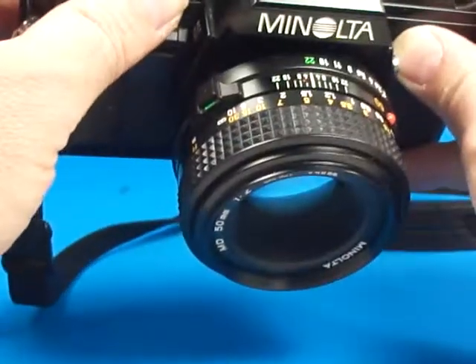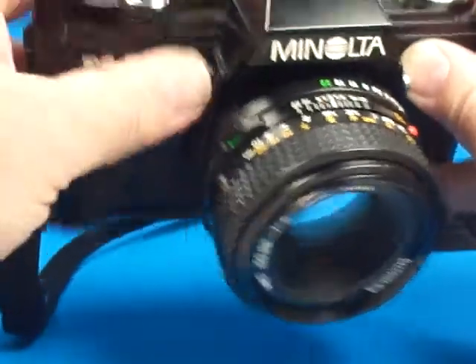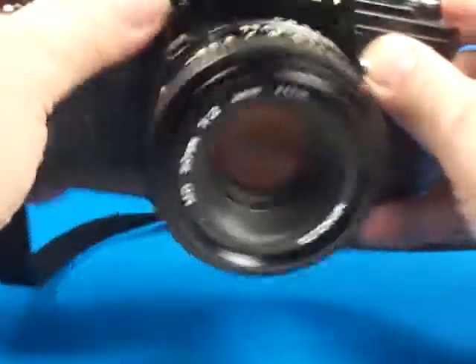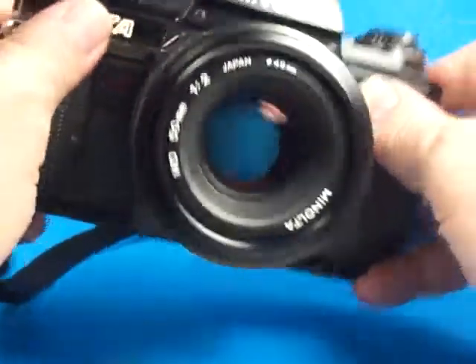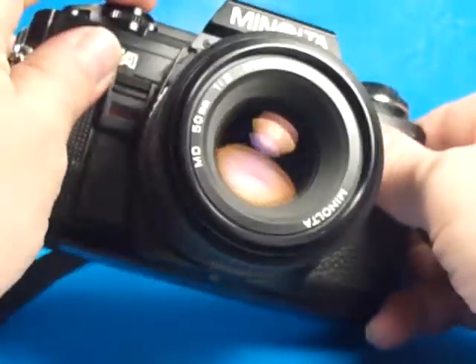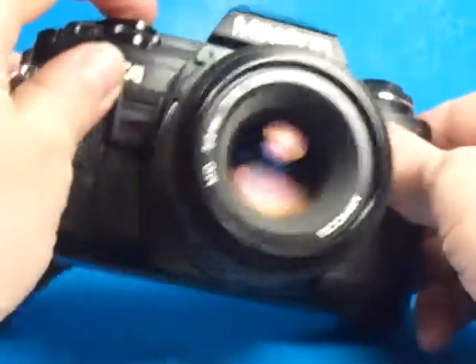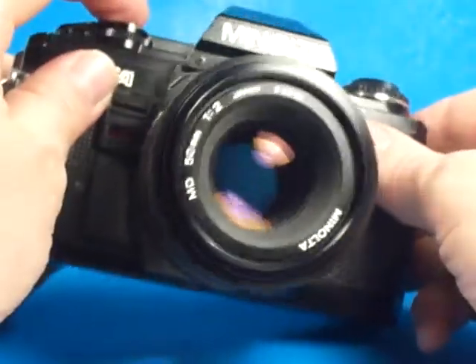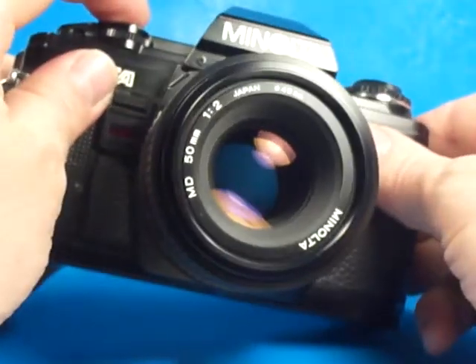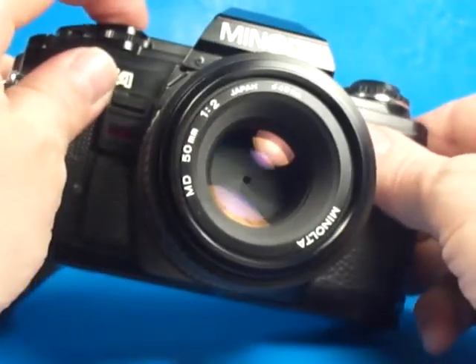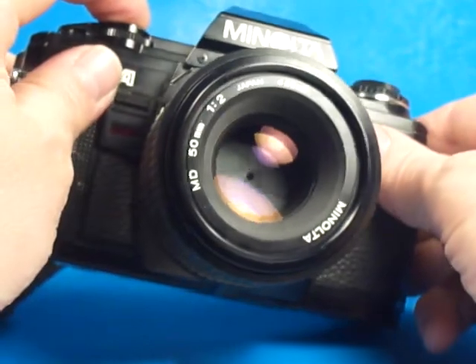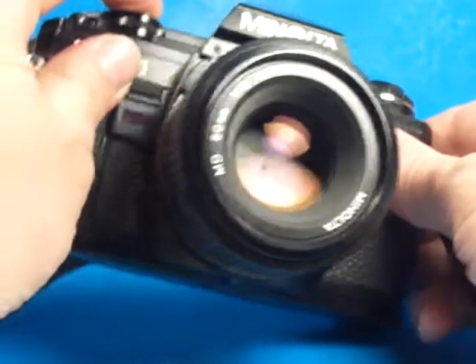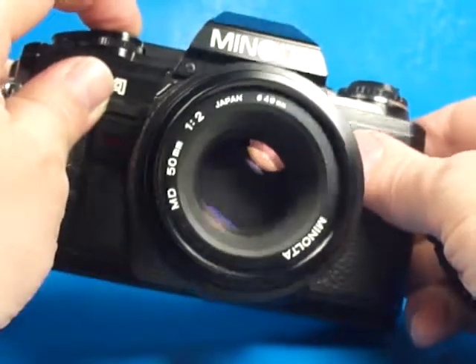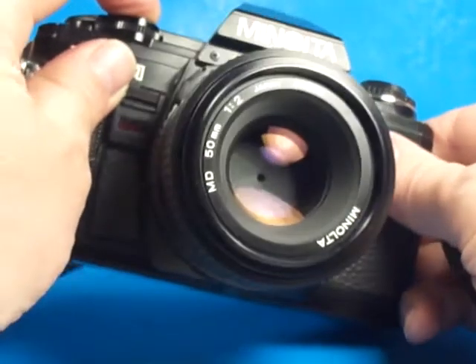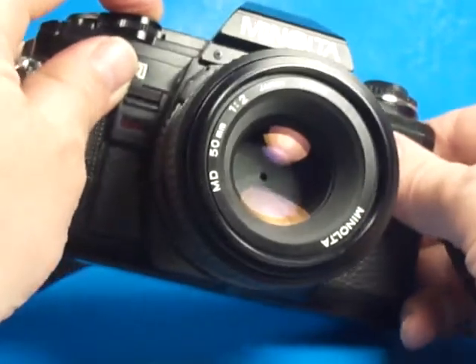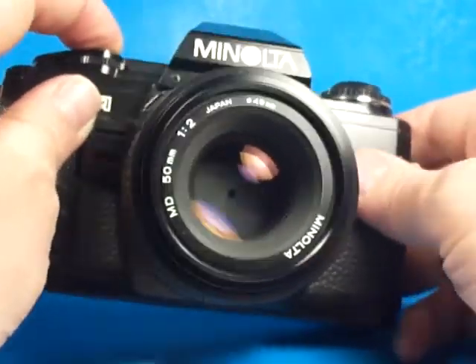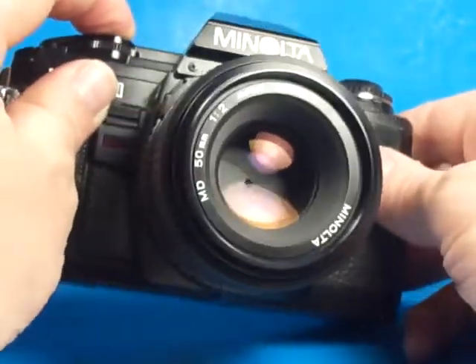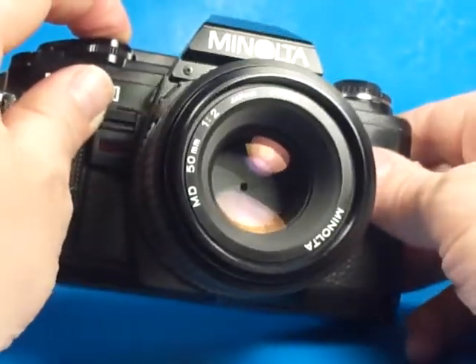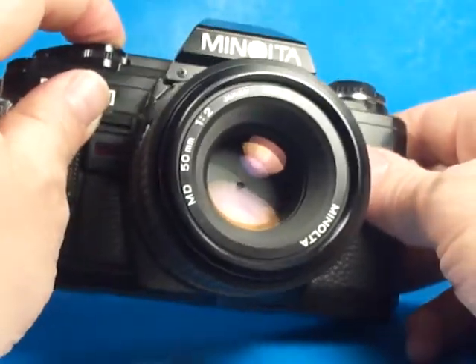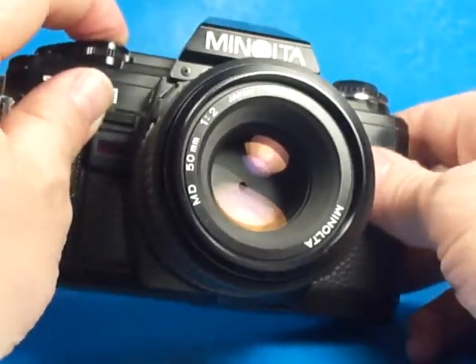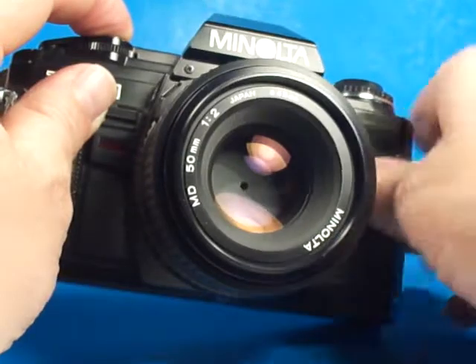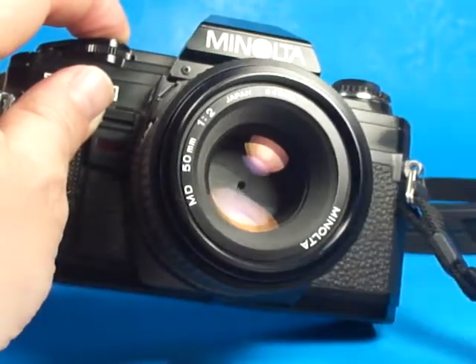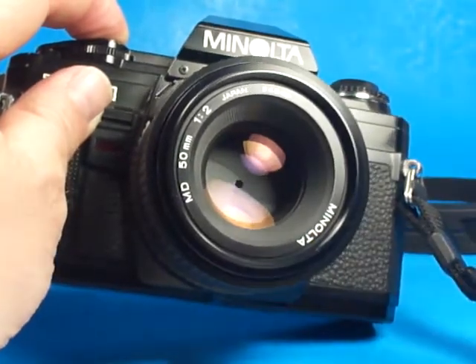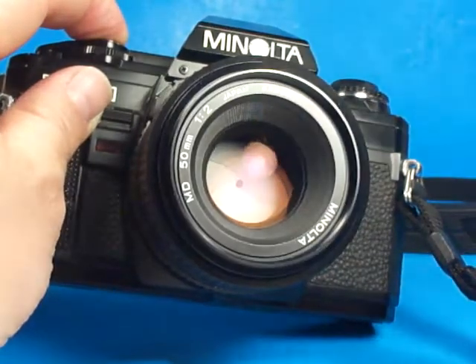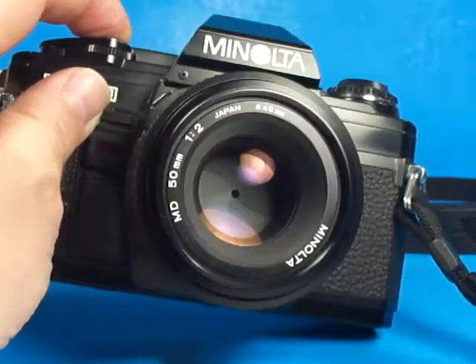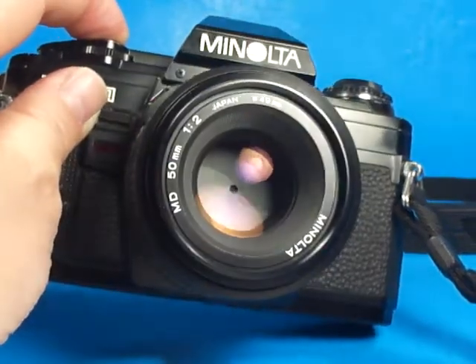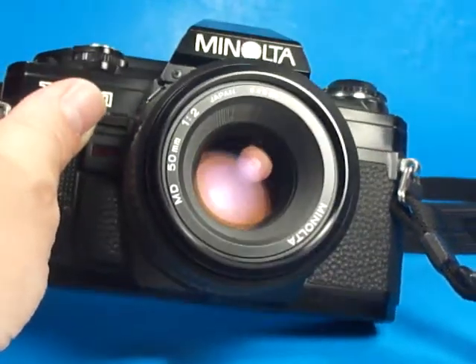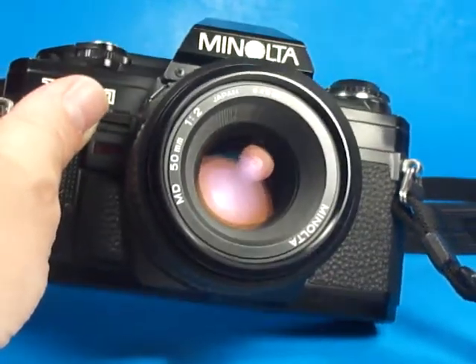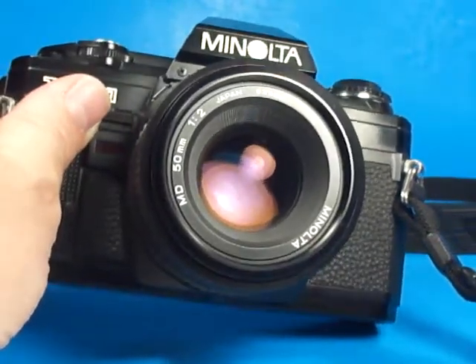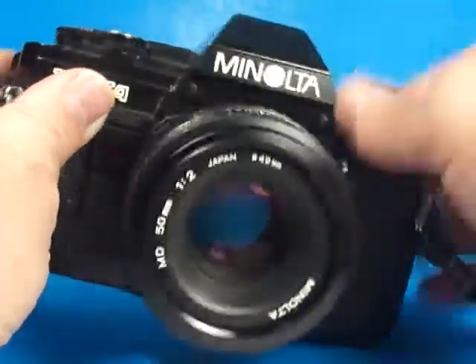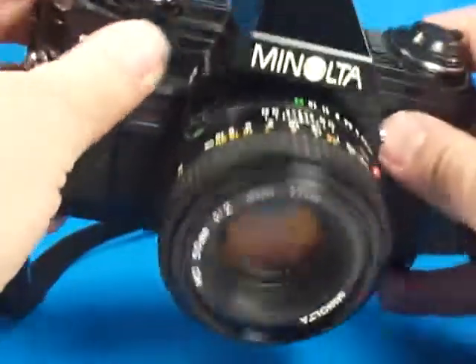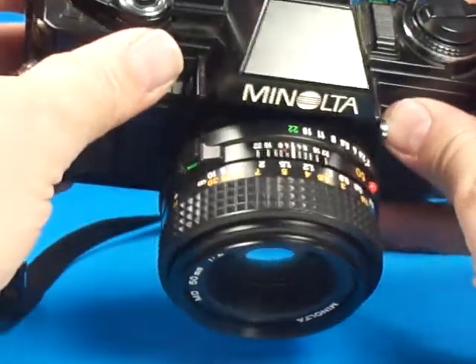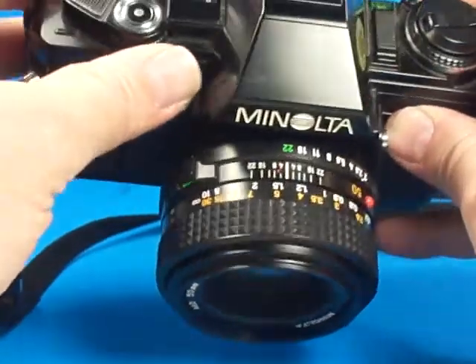And the bulb setting — we can see that the lens is stopping down properly. It stays stopped down, and the shutter stays open as long as I hold the button down on this feature. Then I let up, and it completes its cycle.